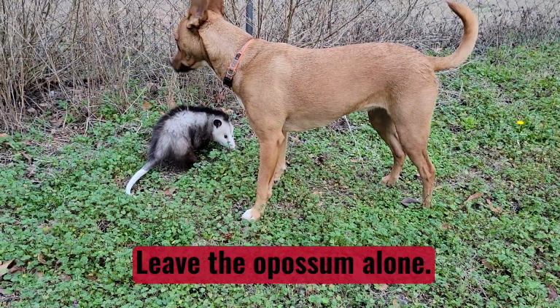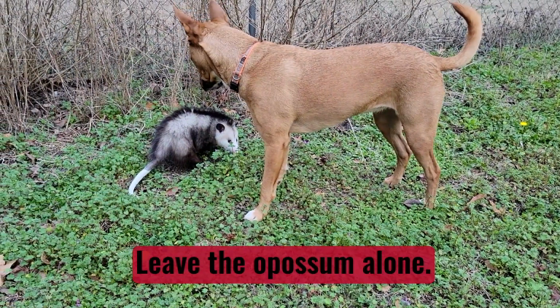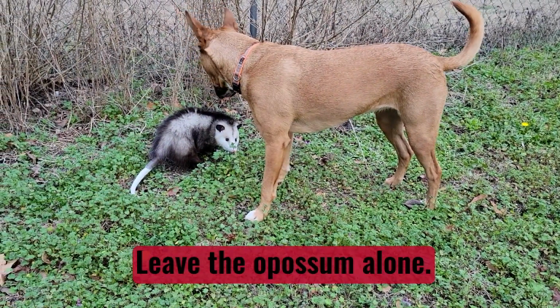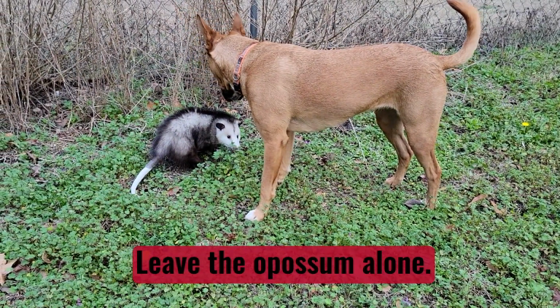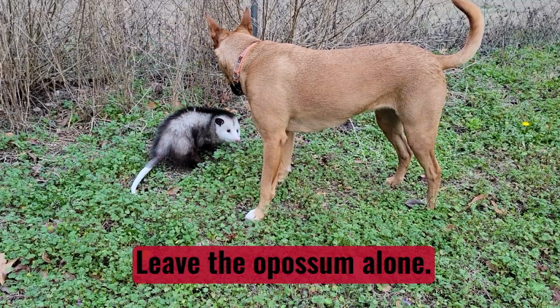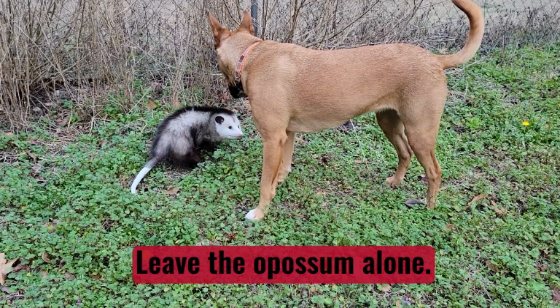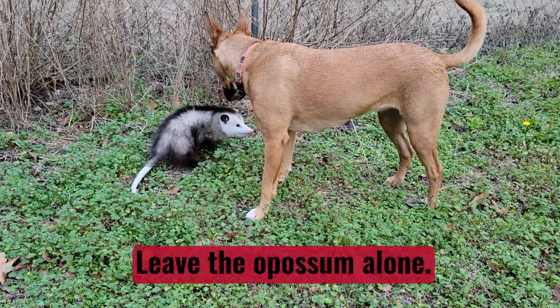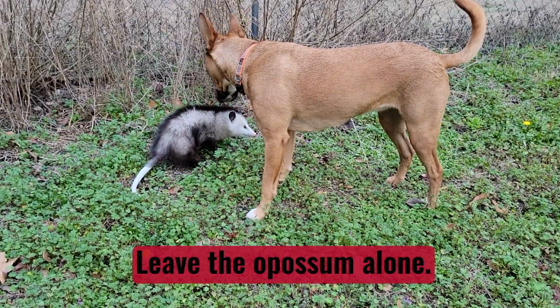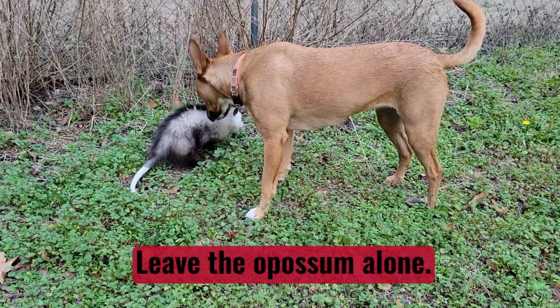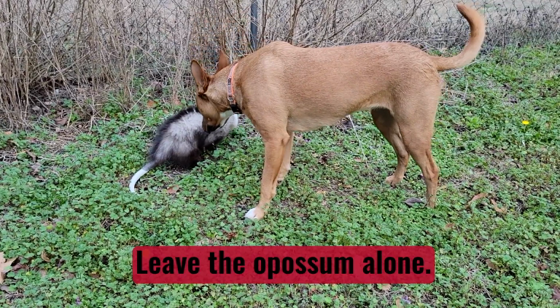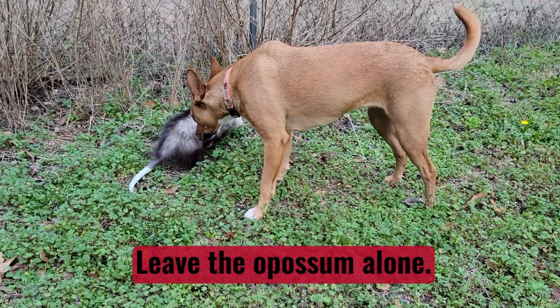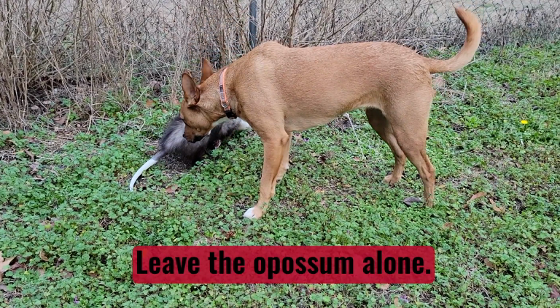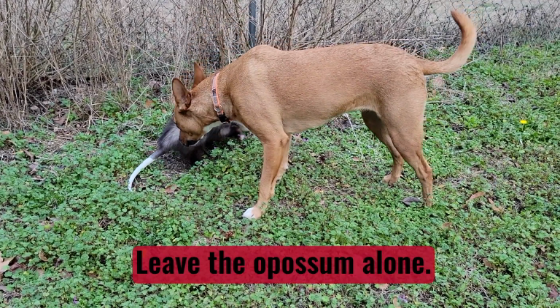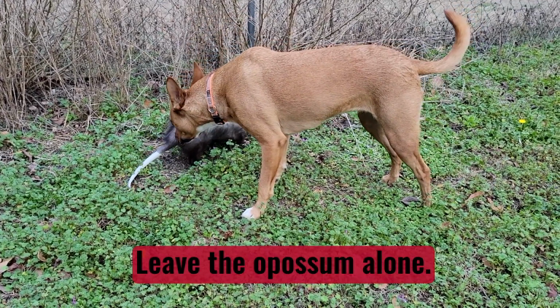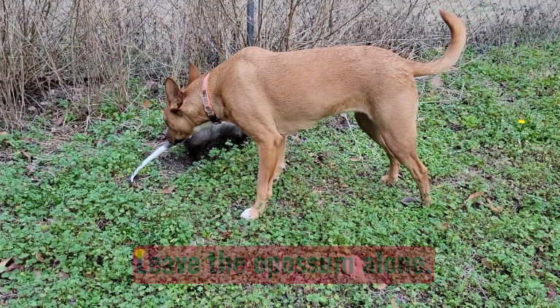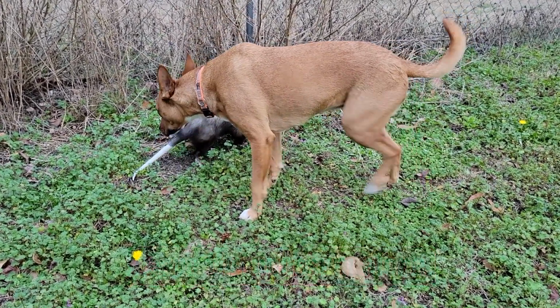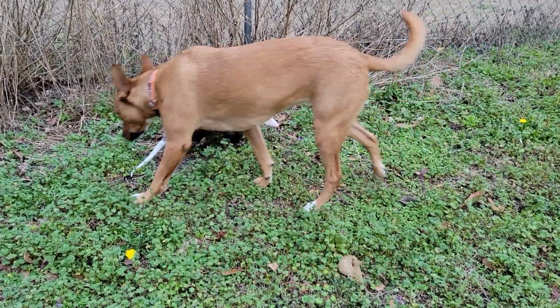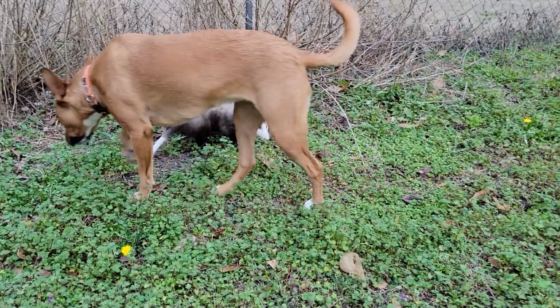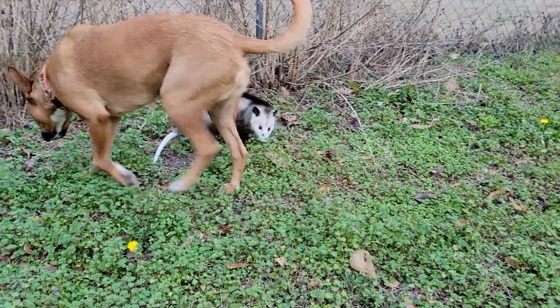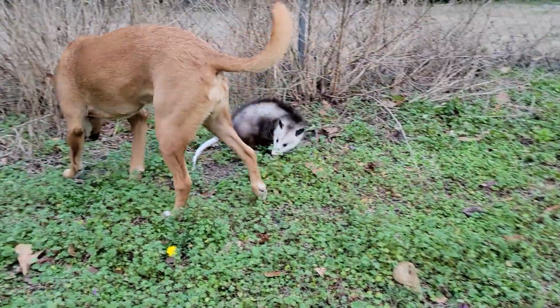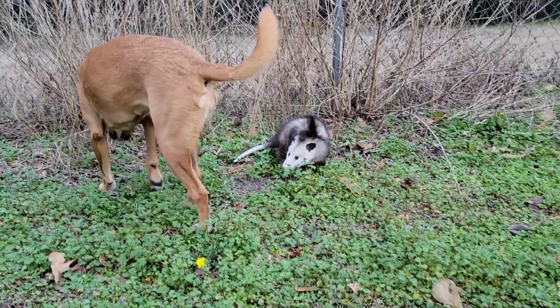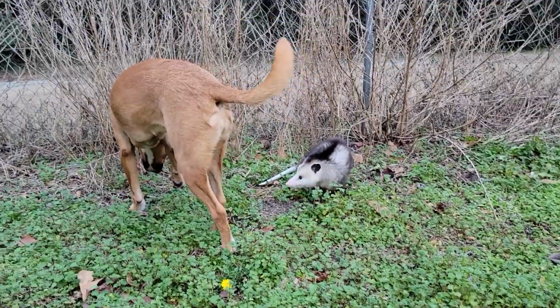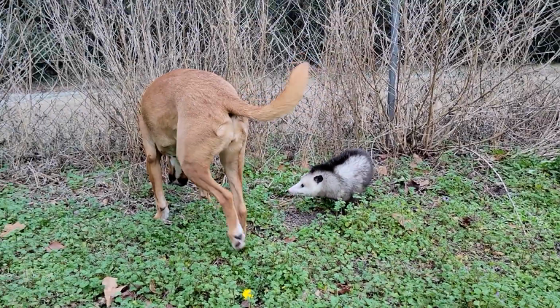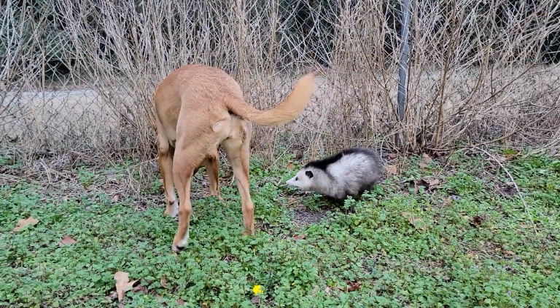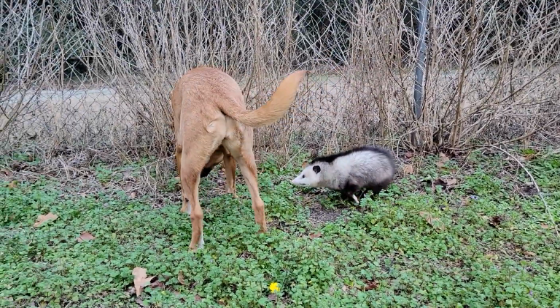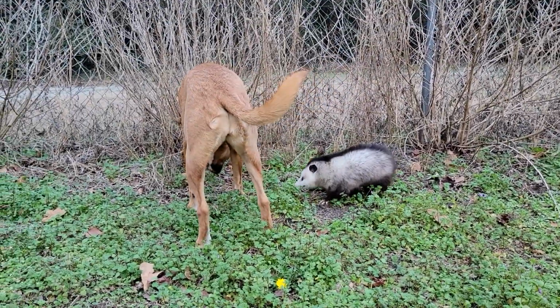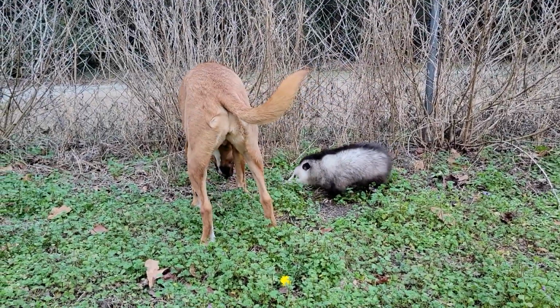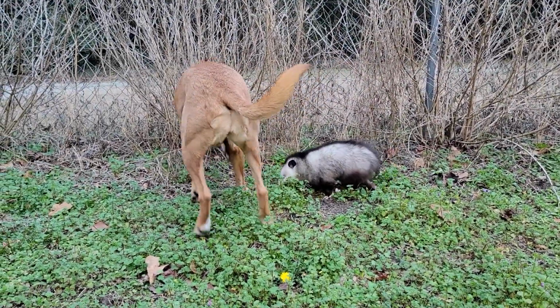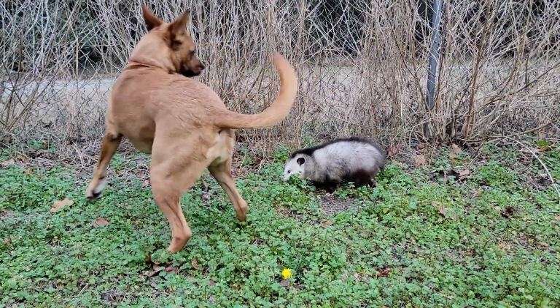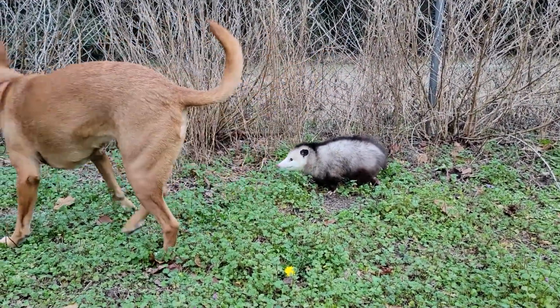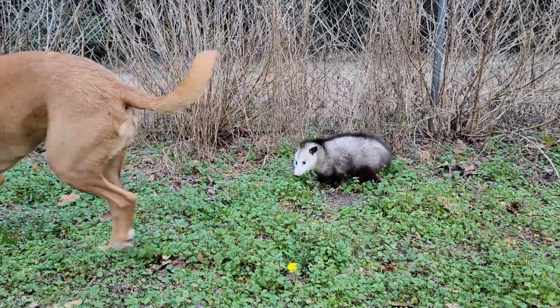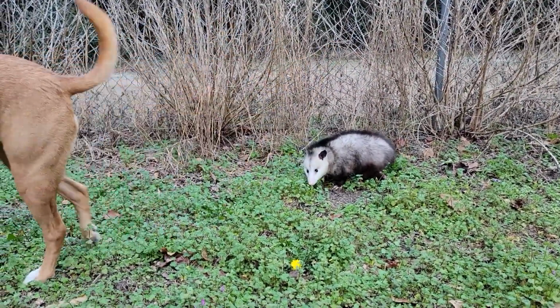Keep your pets away. While it is rare for an opossum to have rabies, it can be a carrier of other zoonotic diseases. Allow space and time and the opossum will move on.